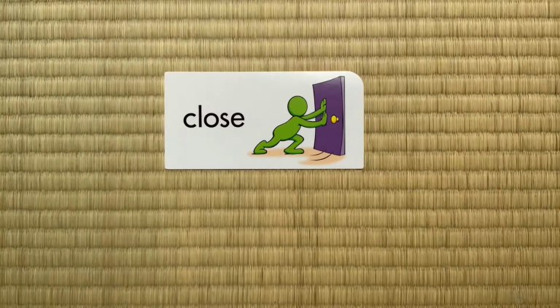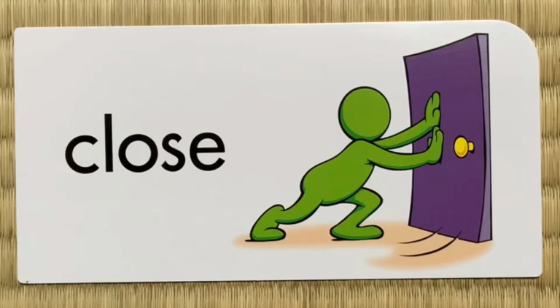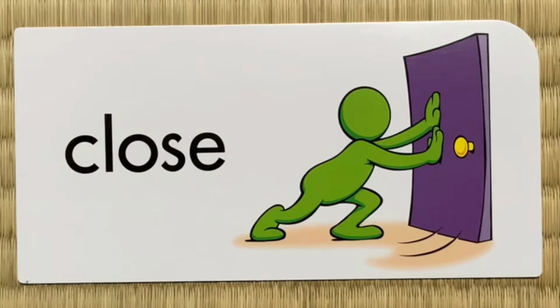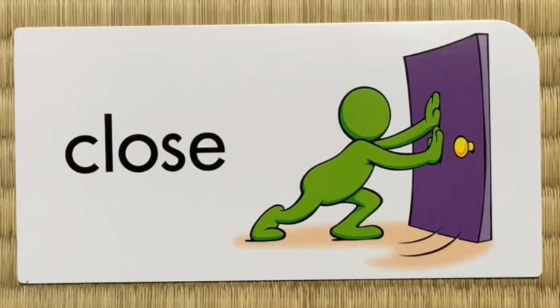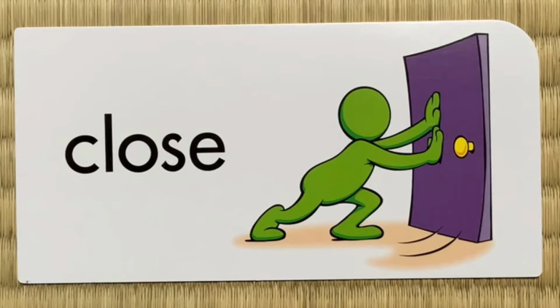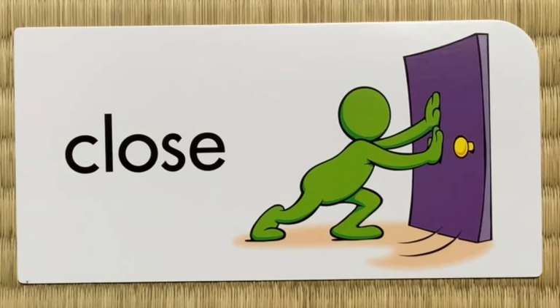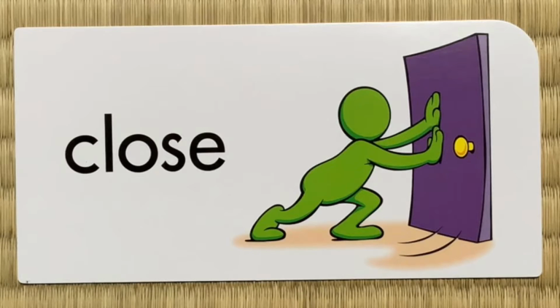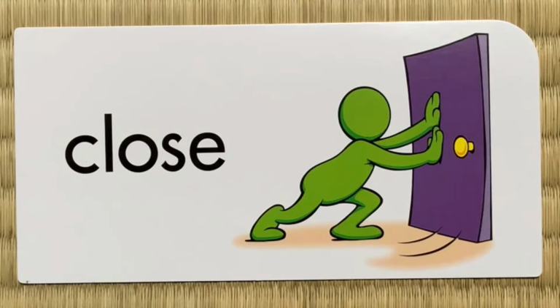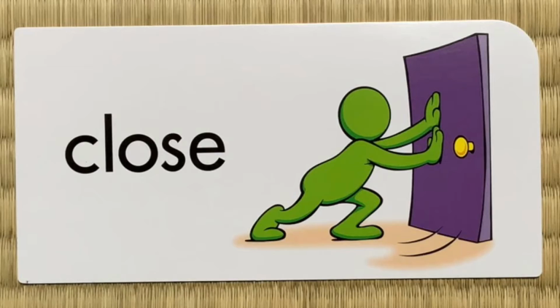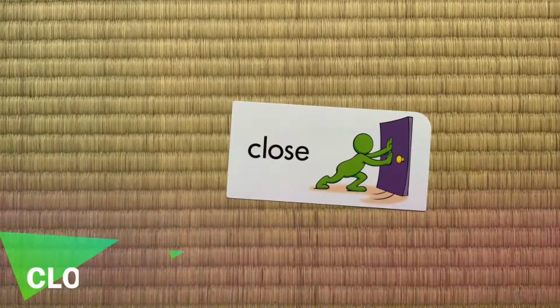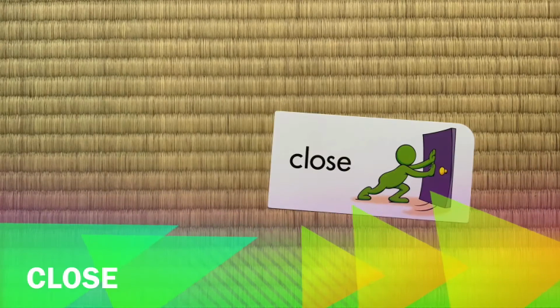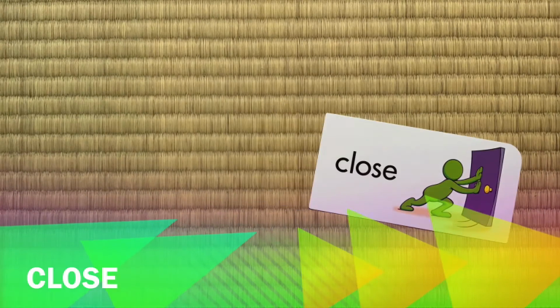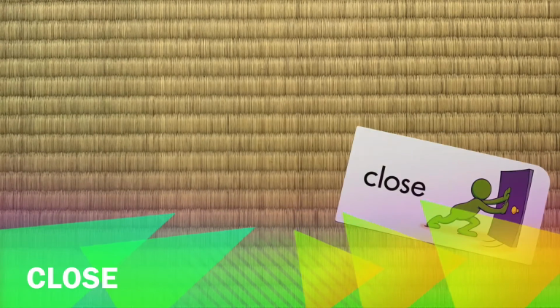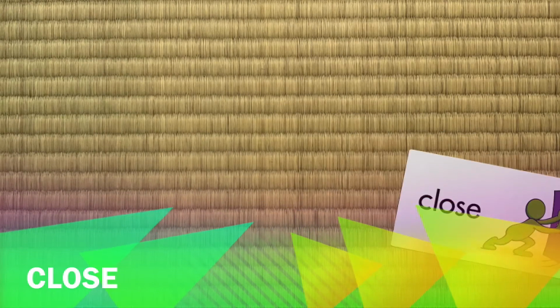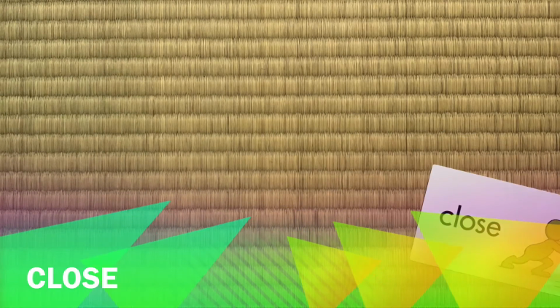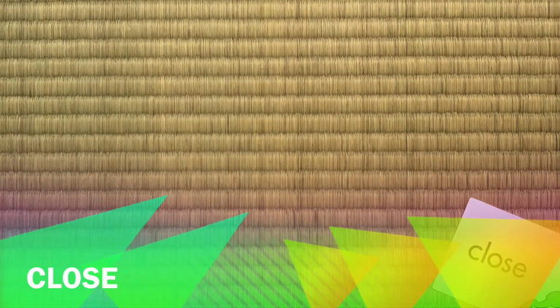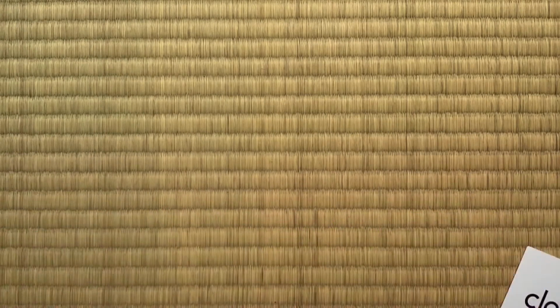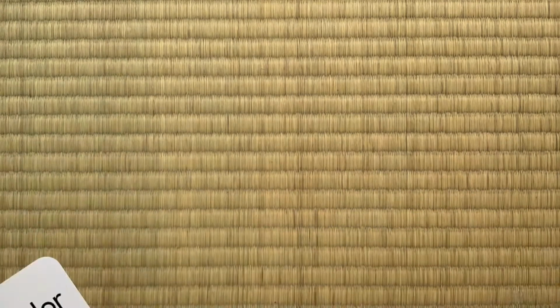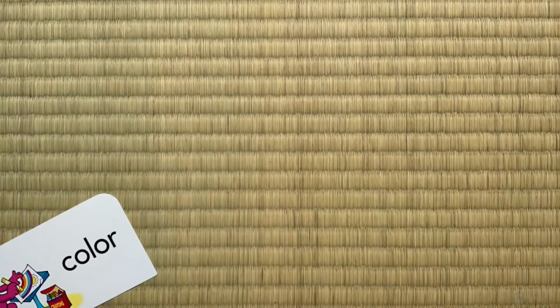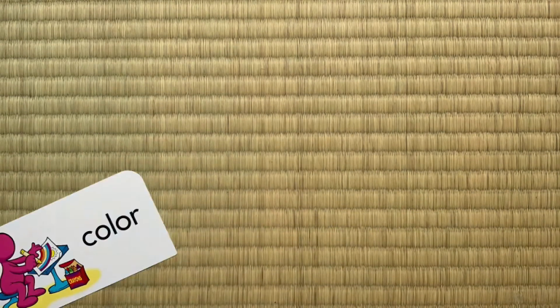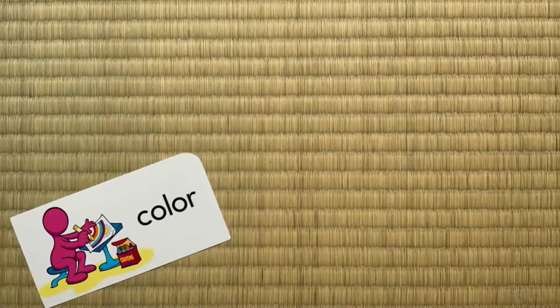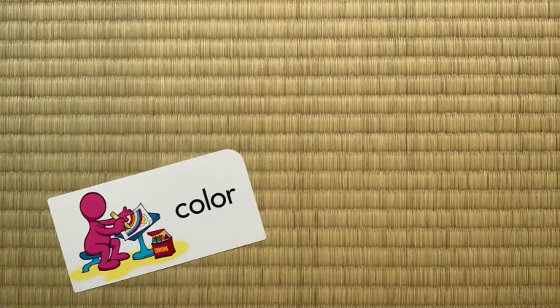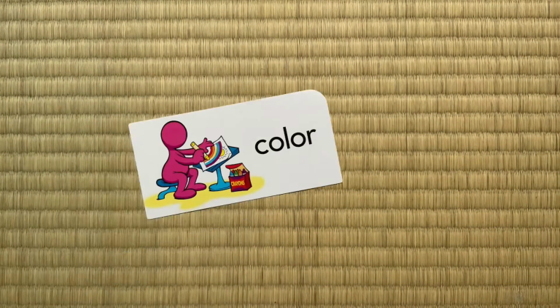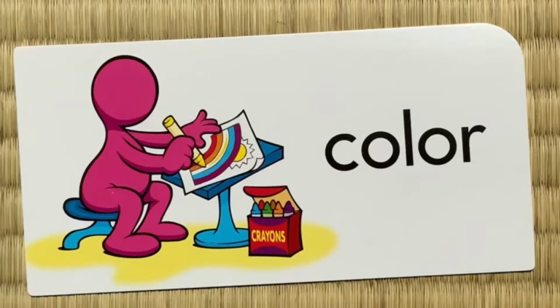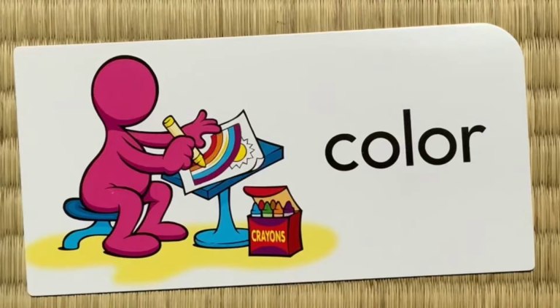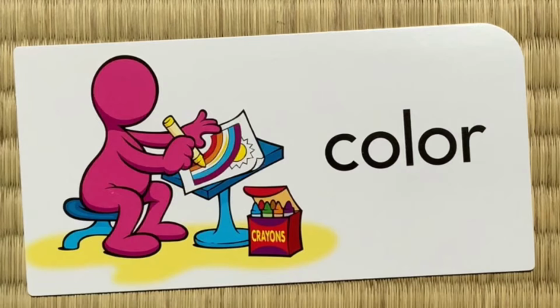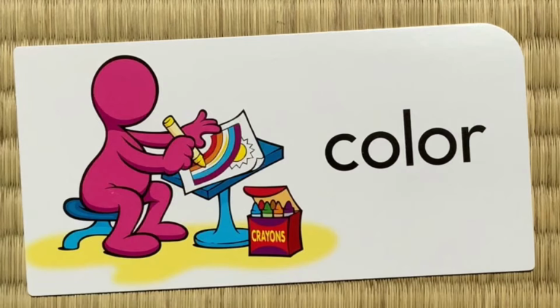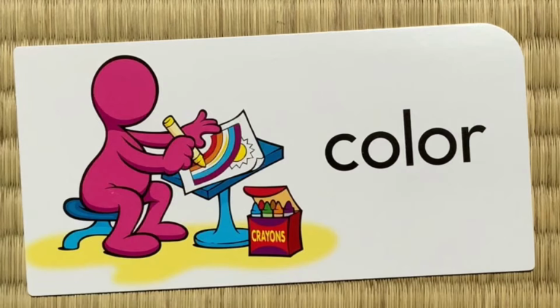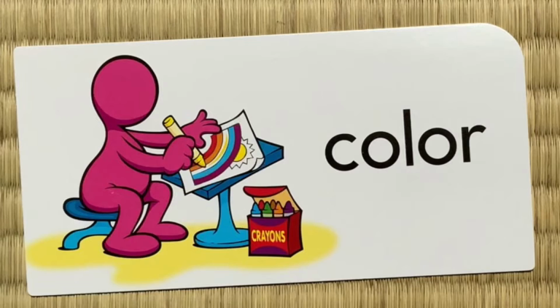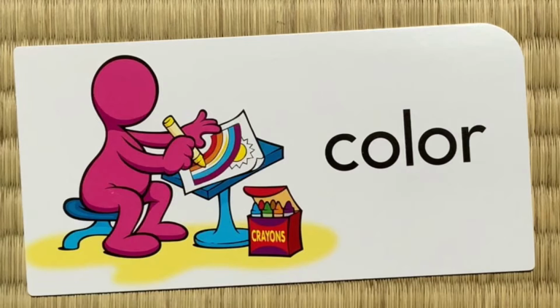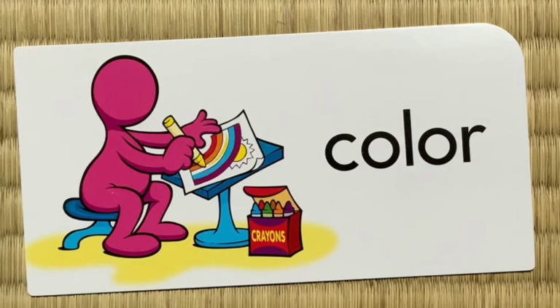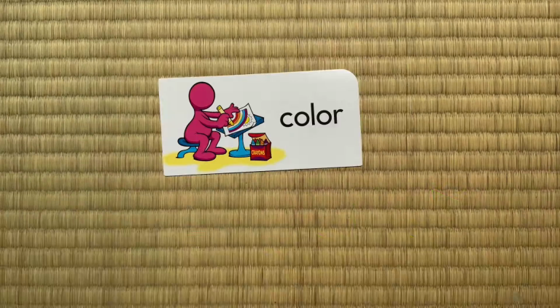Clothes, clothes, clothes. Colour, colour, colour.